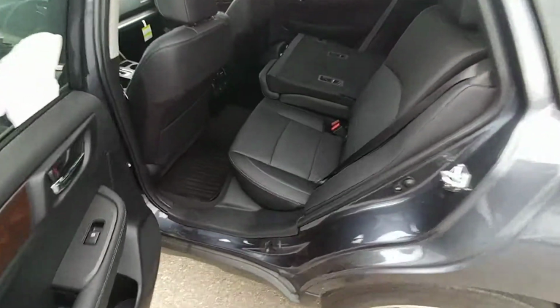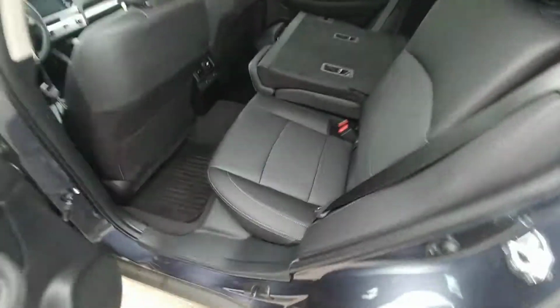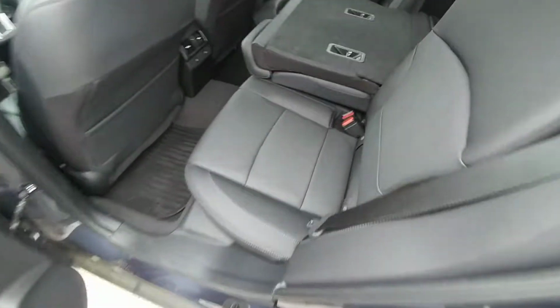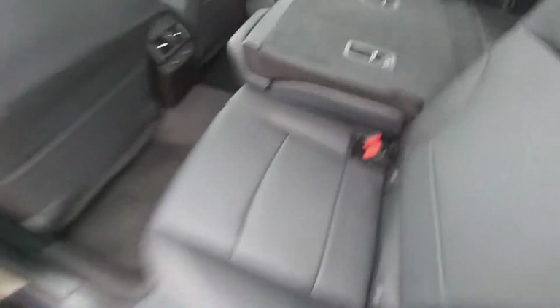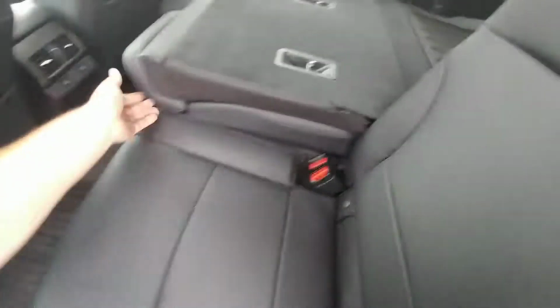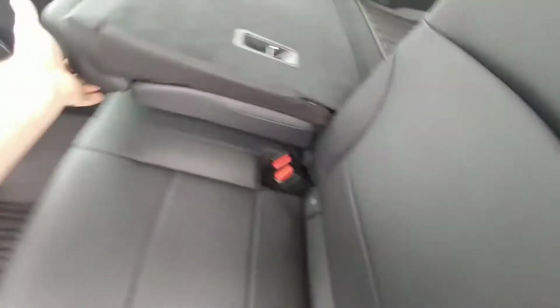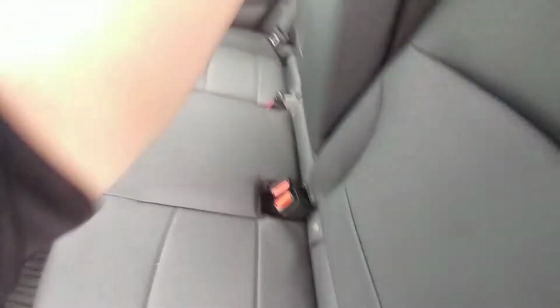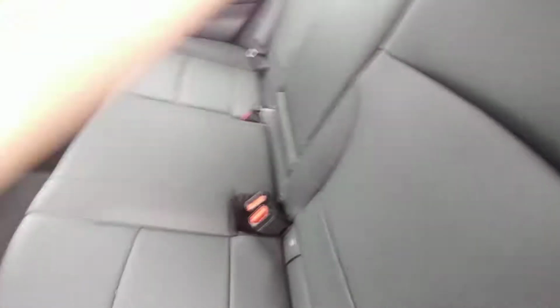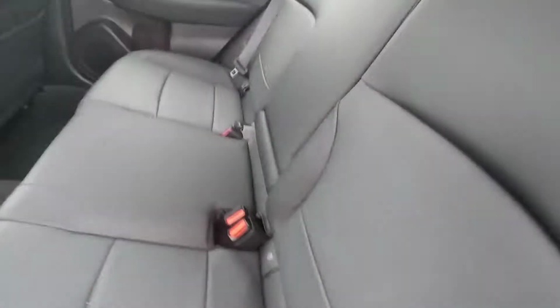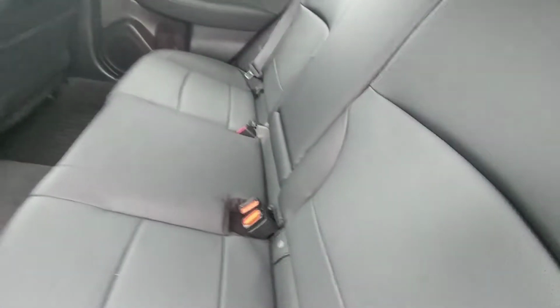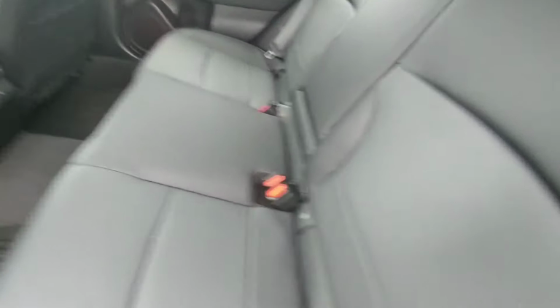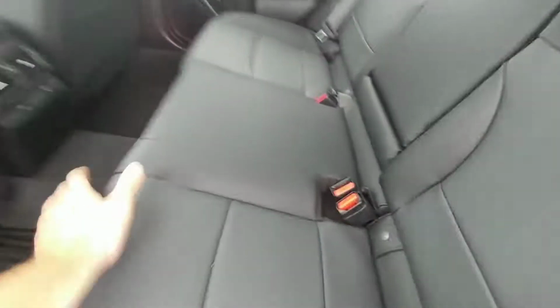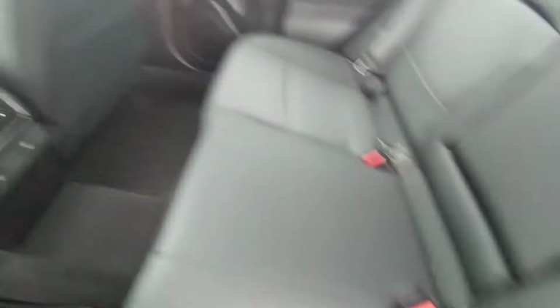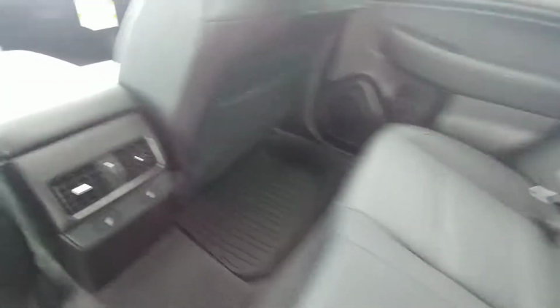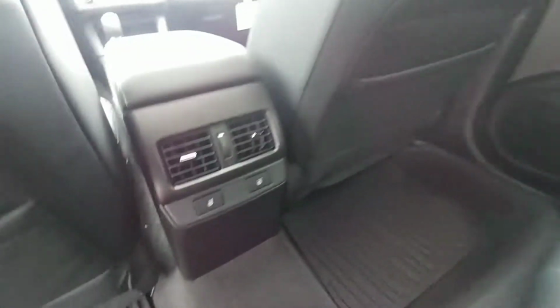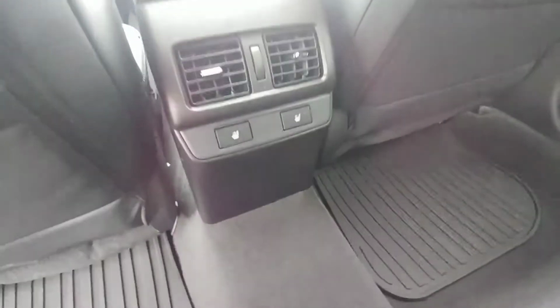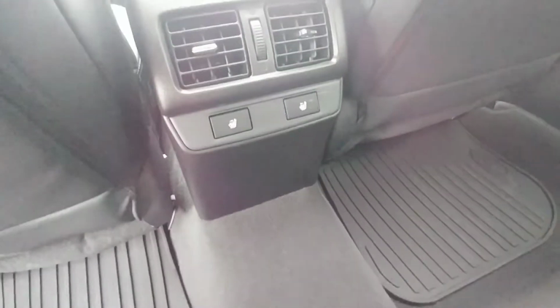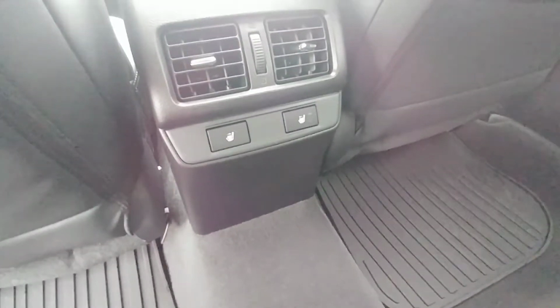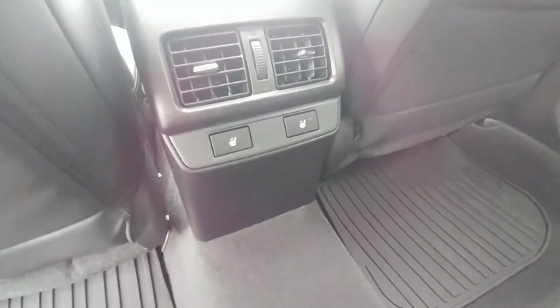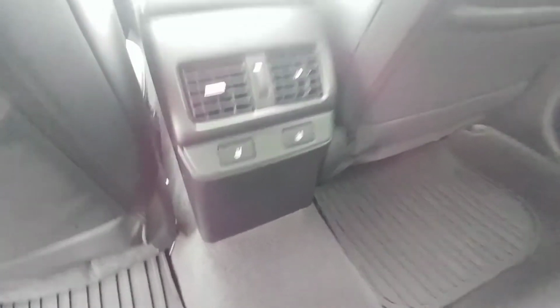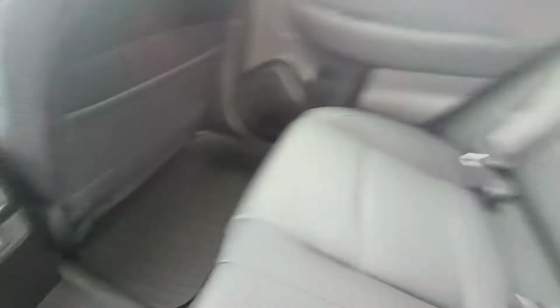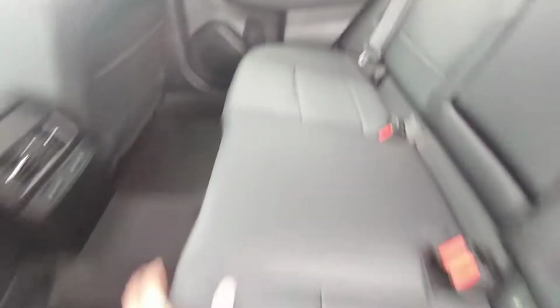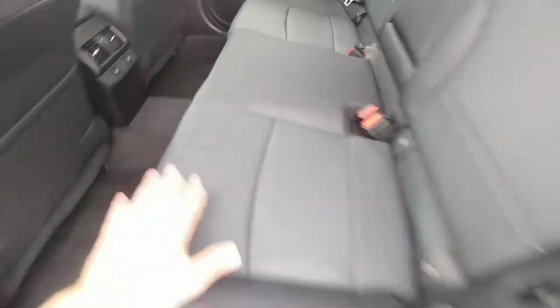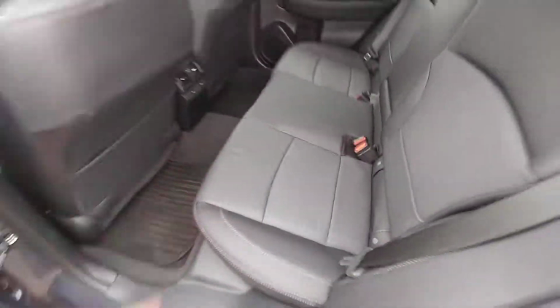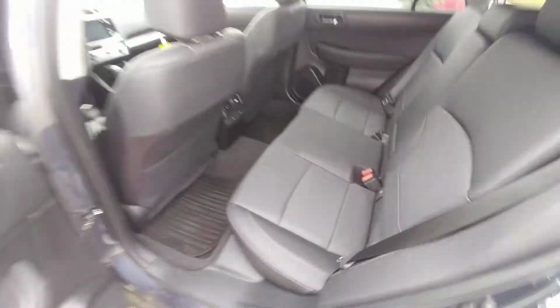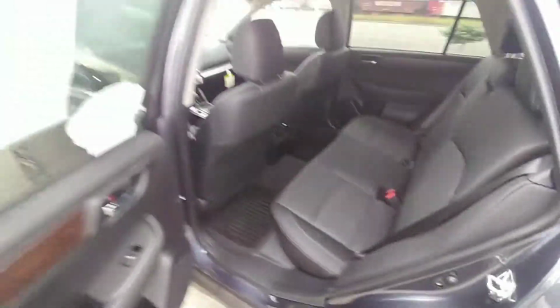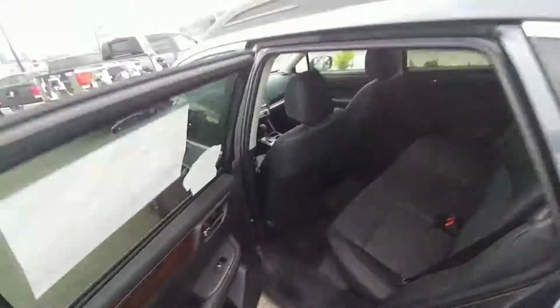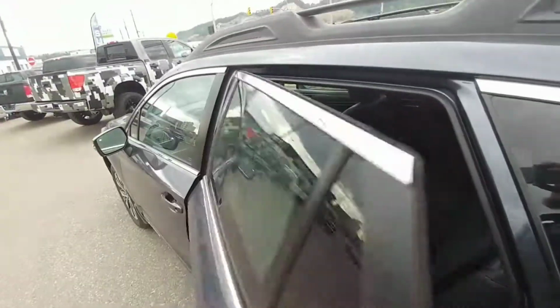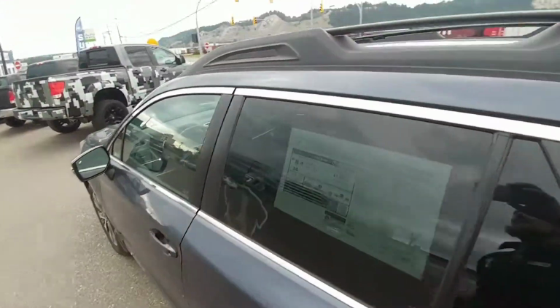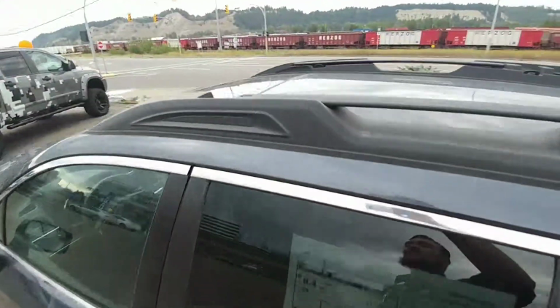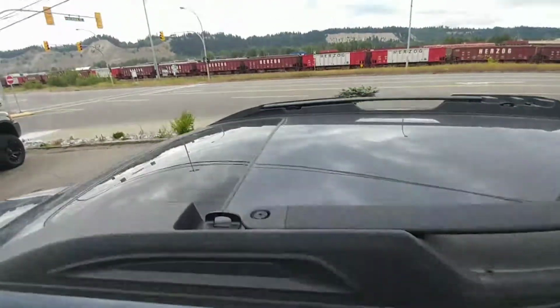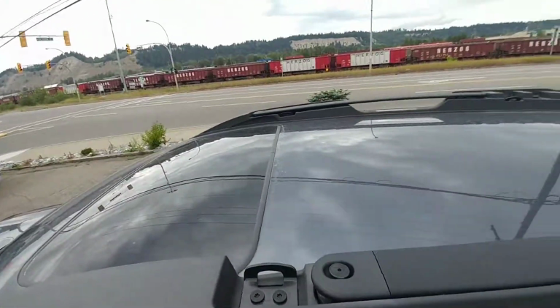Tons of room in the second row here. I'm 6'2" and I was just sitting in here — I fit in here comfortably. What I didn't point out when you two were here: heated seats in the back seat. The outer two seats are heated, just as comfortable as the seats up front. Awesome in the winter.